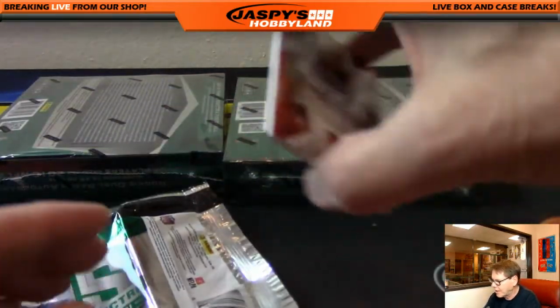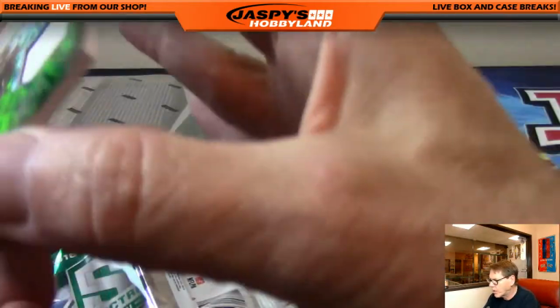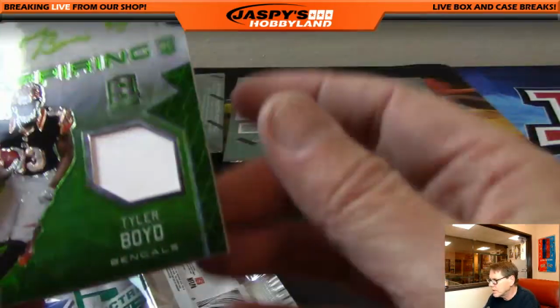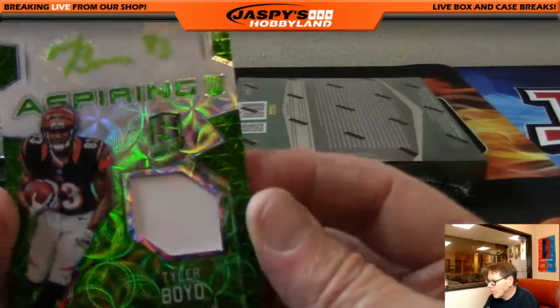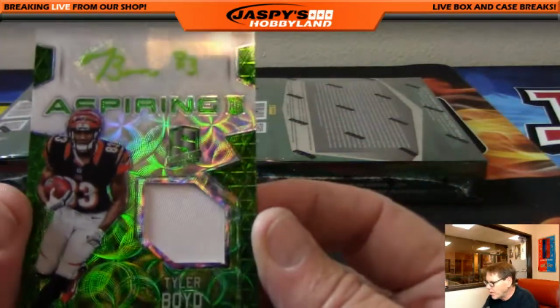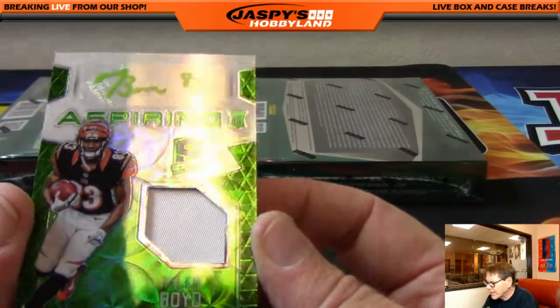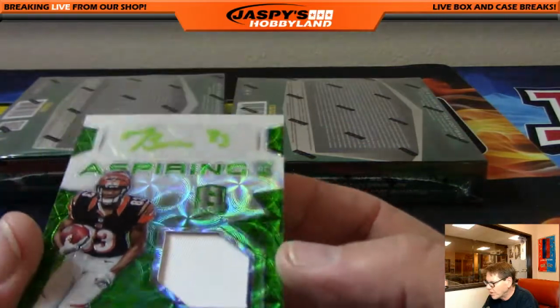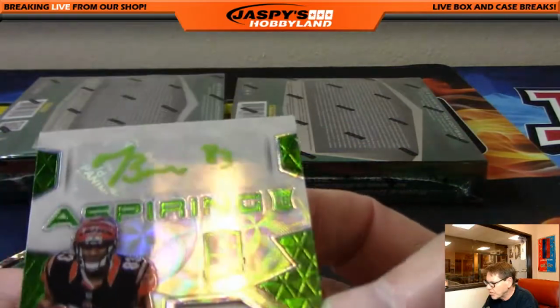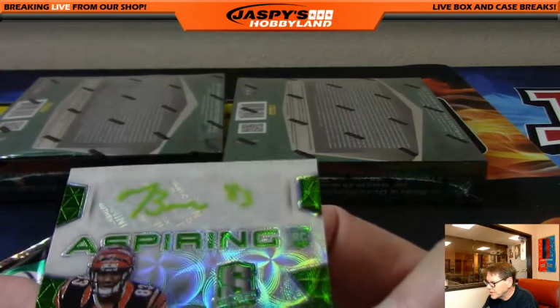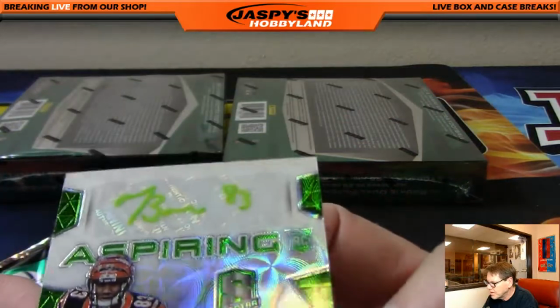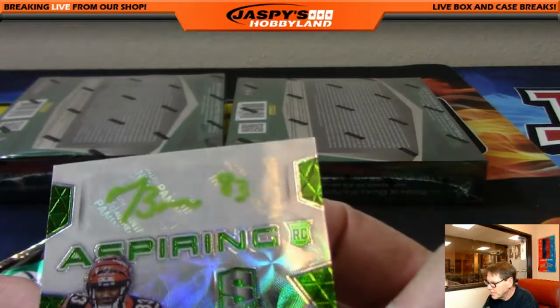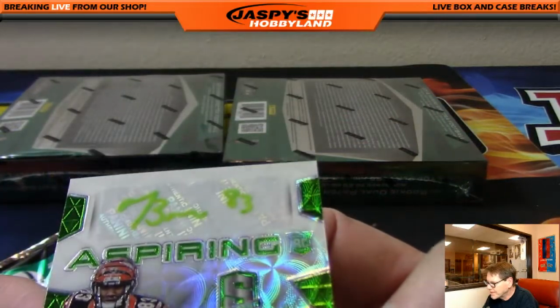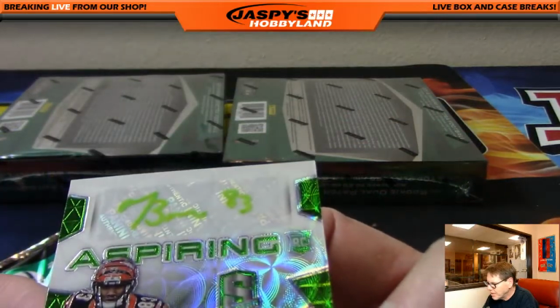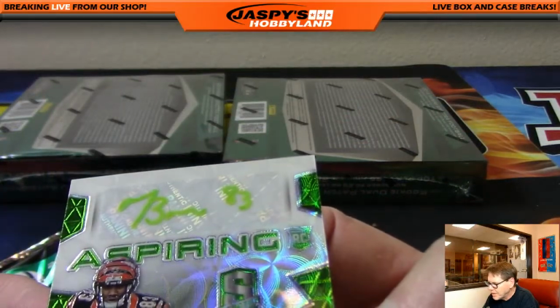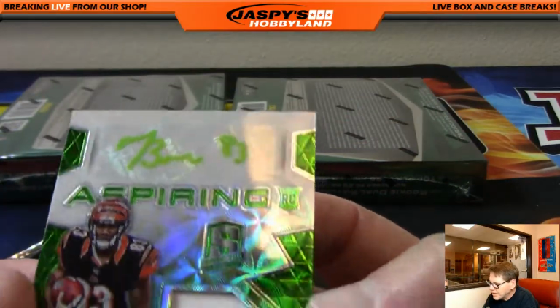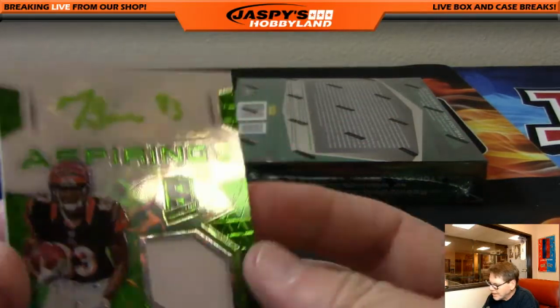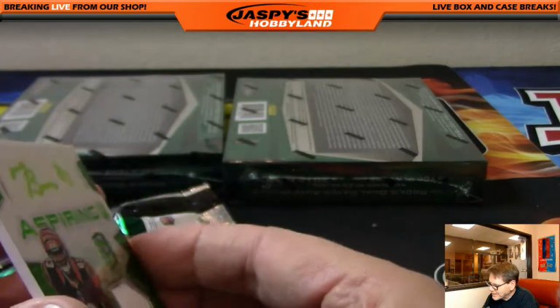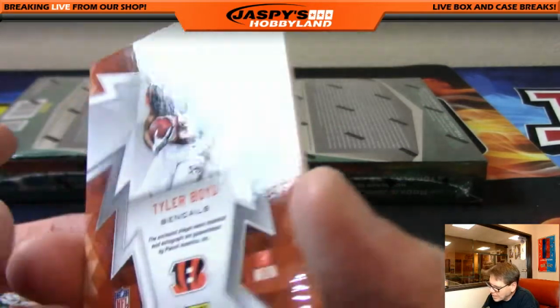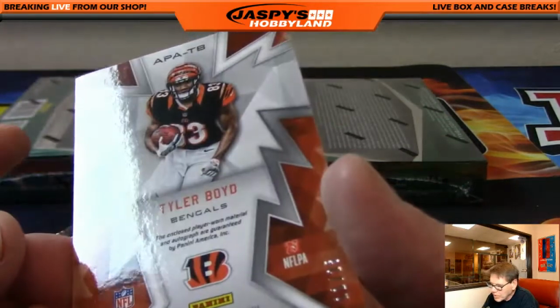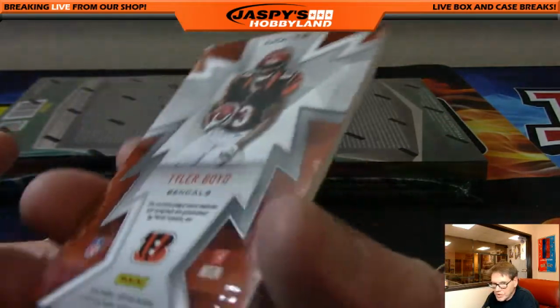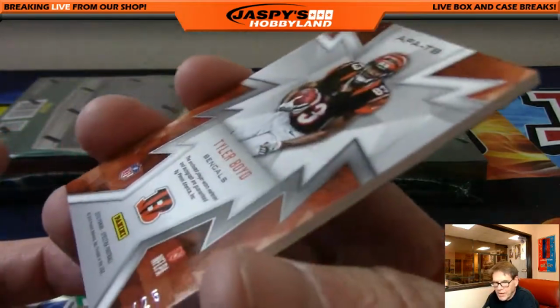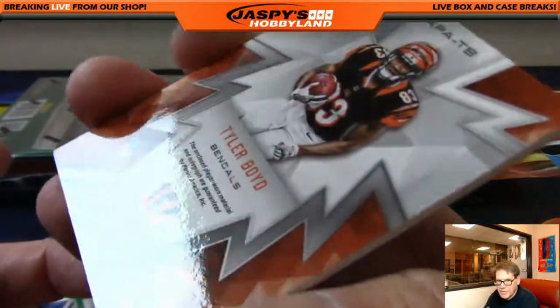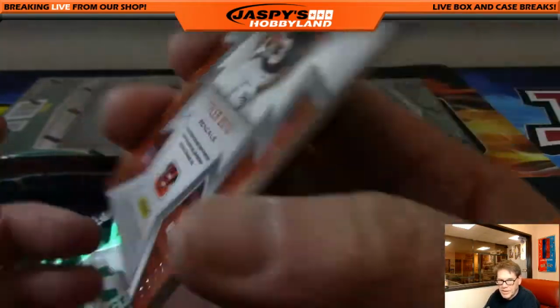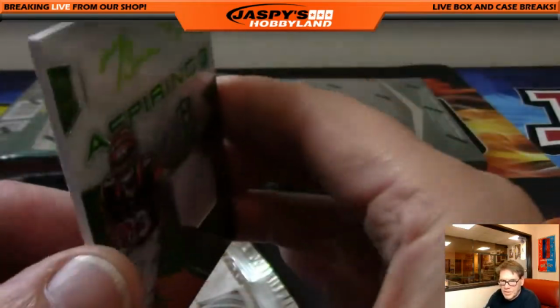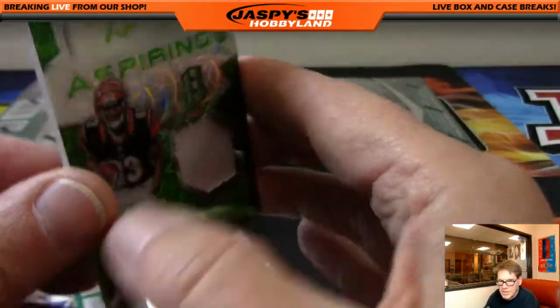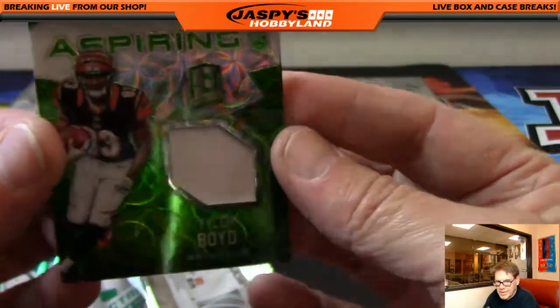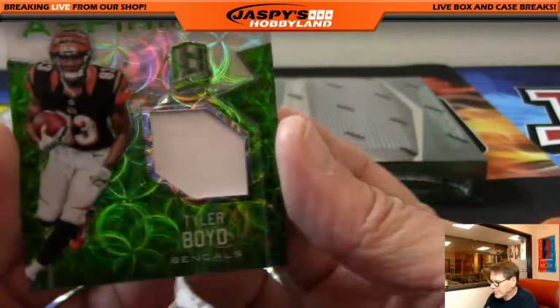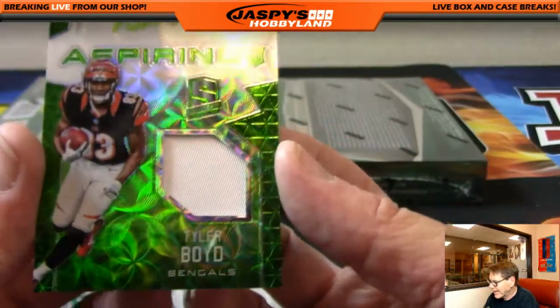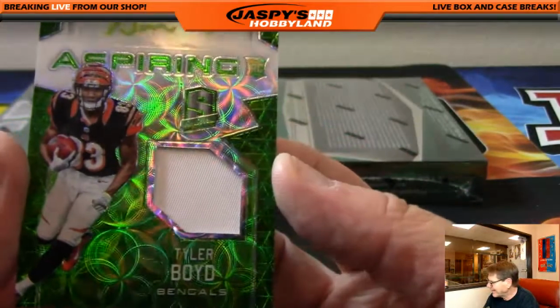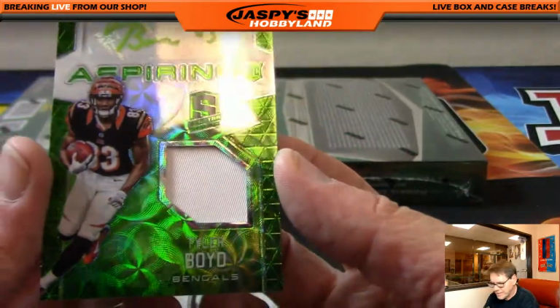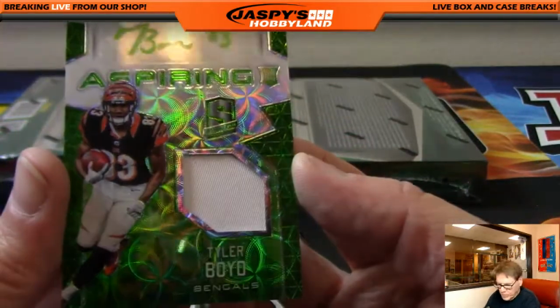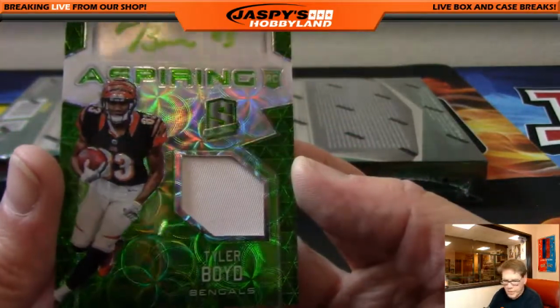Tyler Boyd — wow, check out that auto. It's hard to see but it is there. And that's a nice number too: 11 of 25. Kyle, you gotta pull the trigger, man.